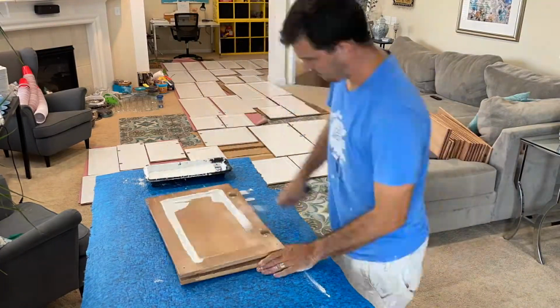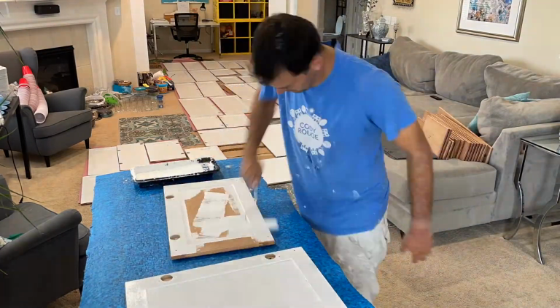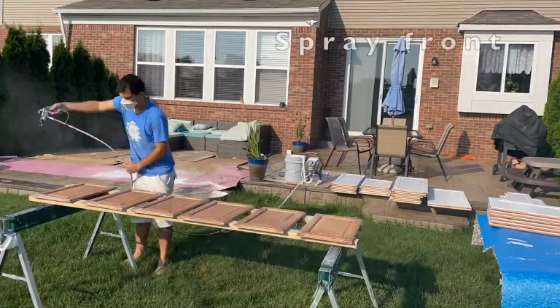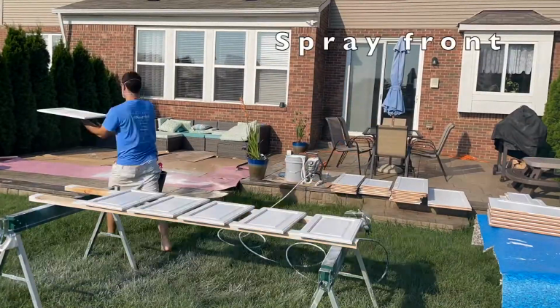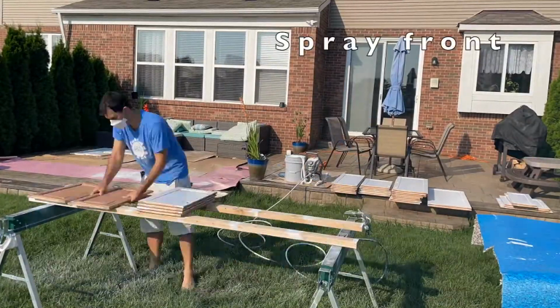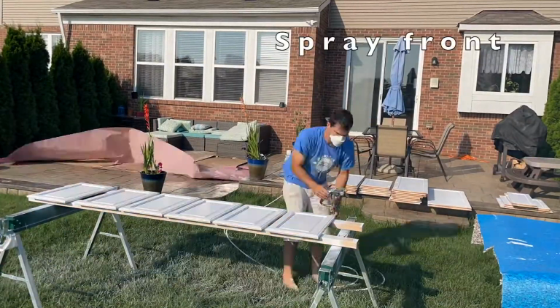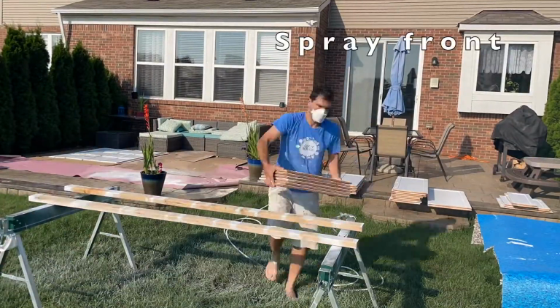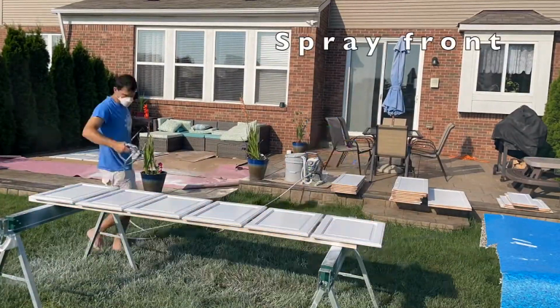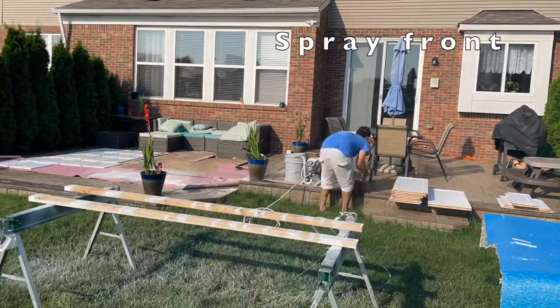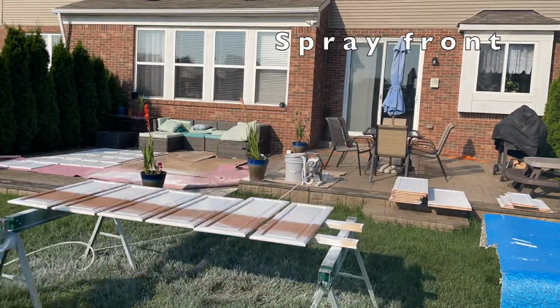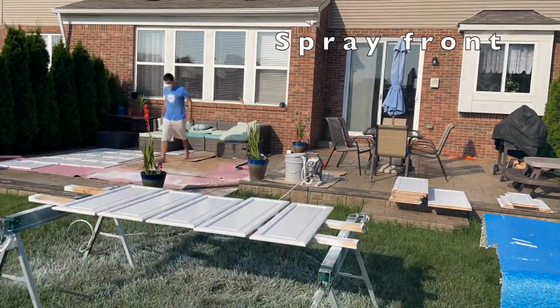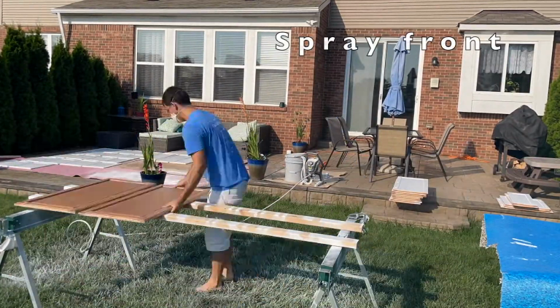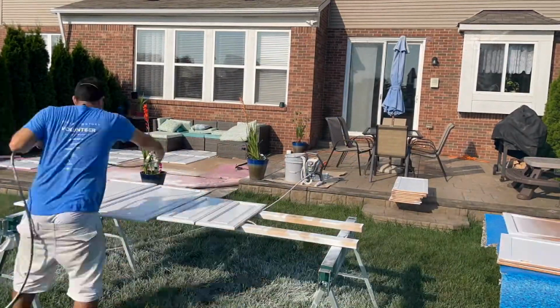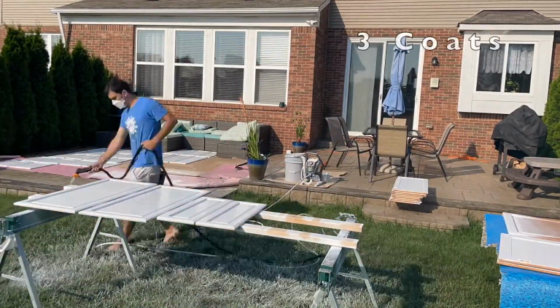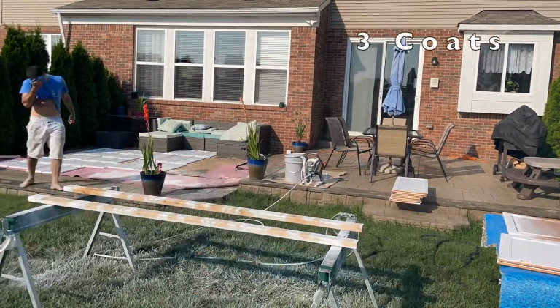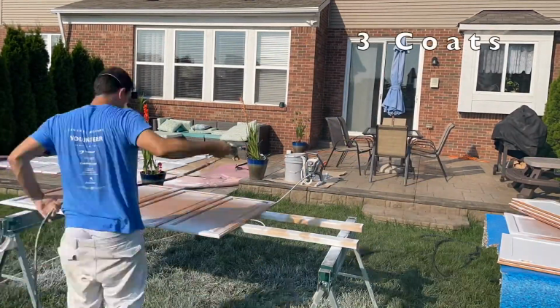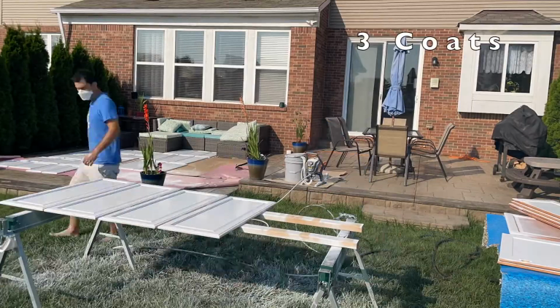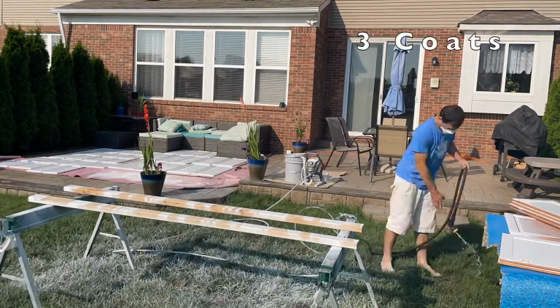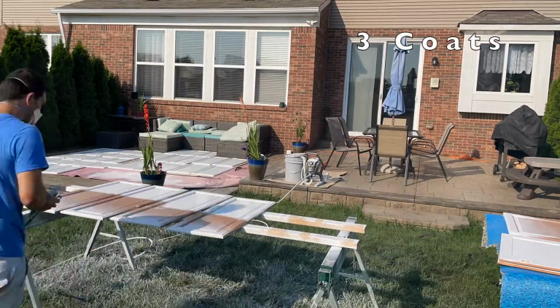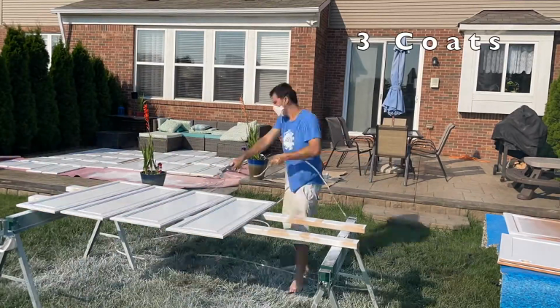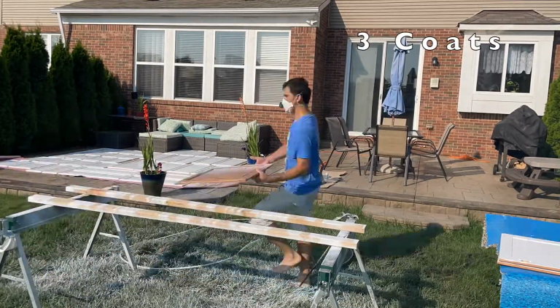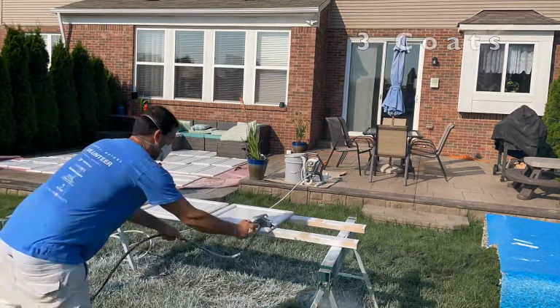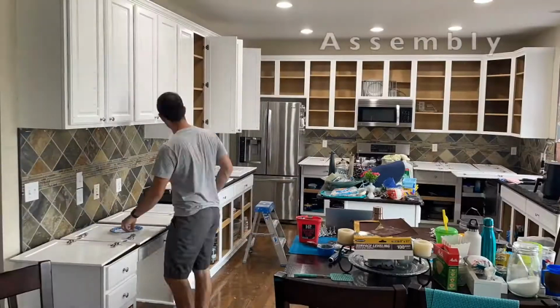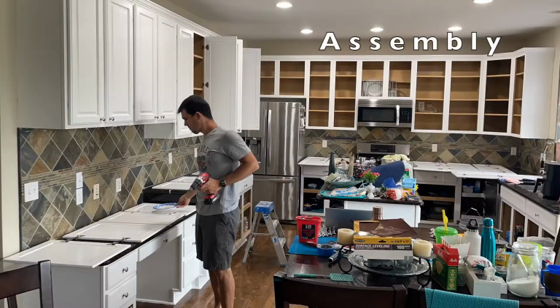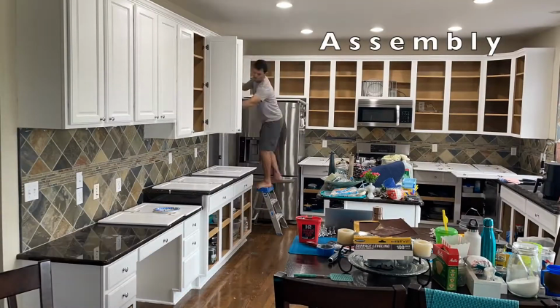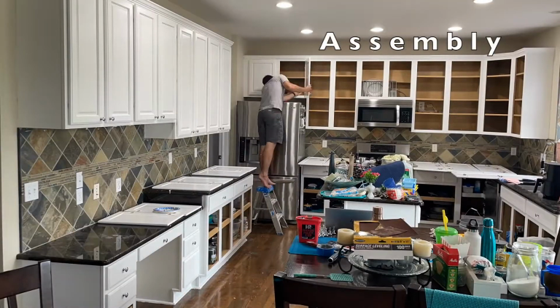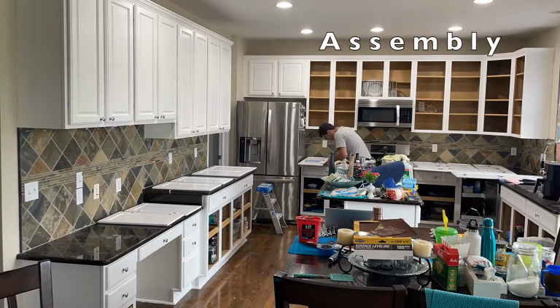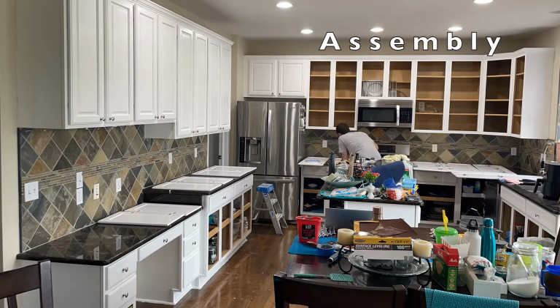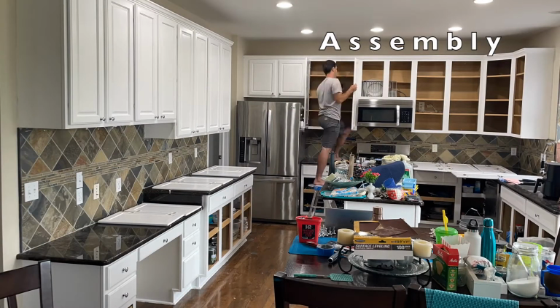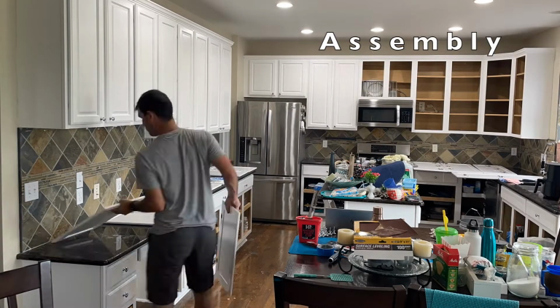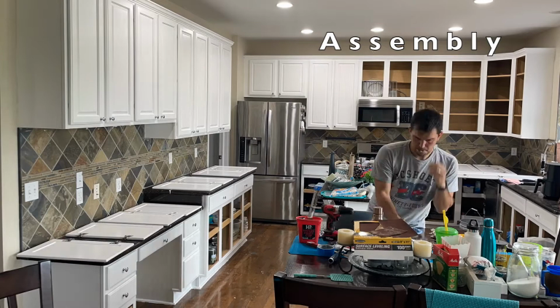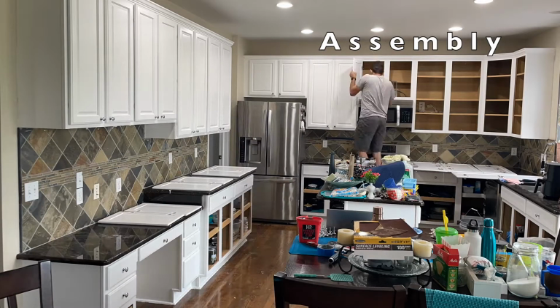It's a lot of work. Then take it outside and do the spray coats on the face of the doors. You've got to do that a minimum of three times so you have a gloss finish.